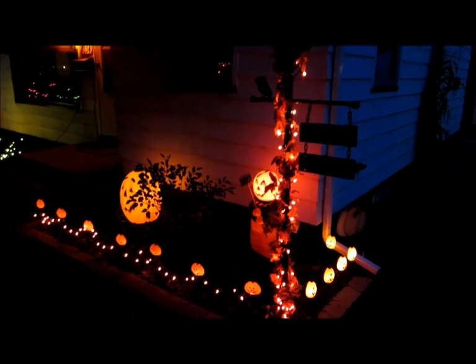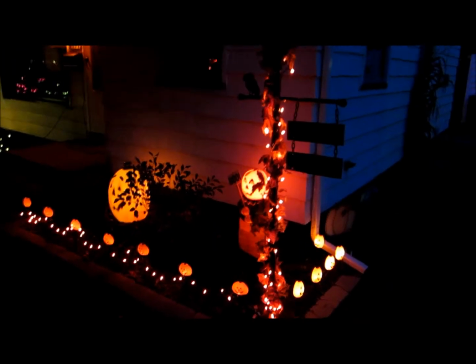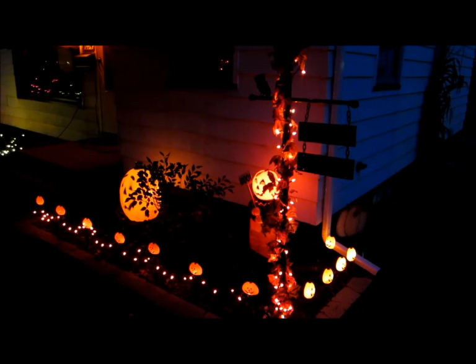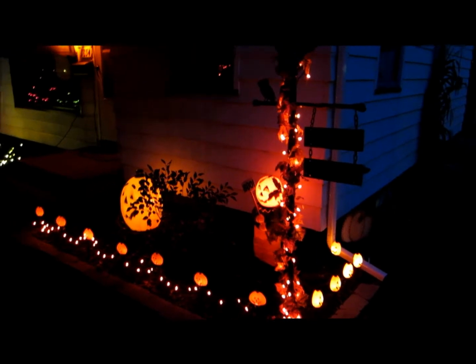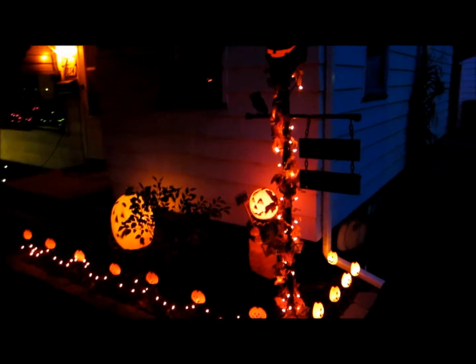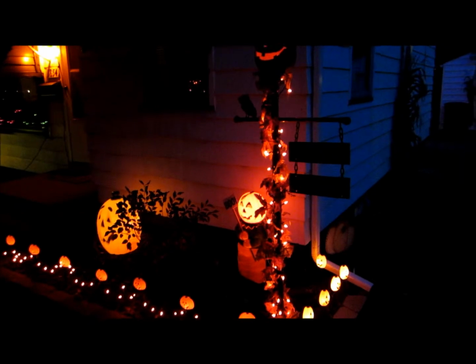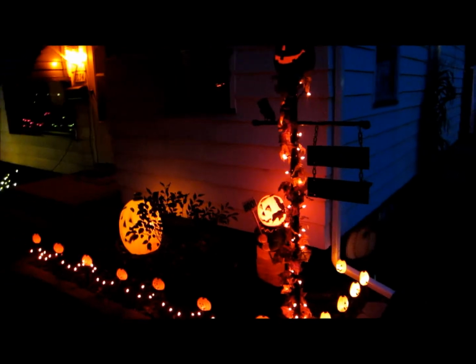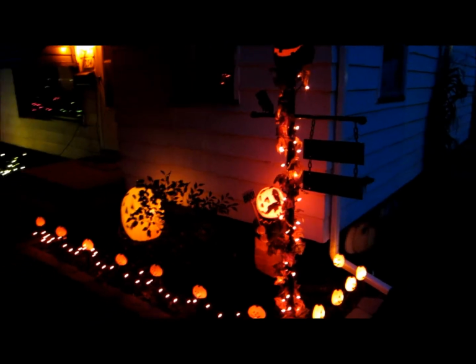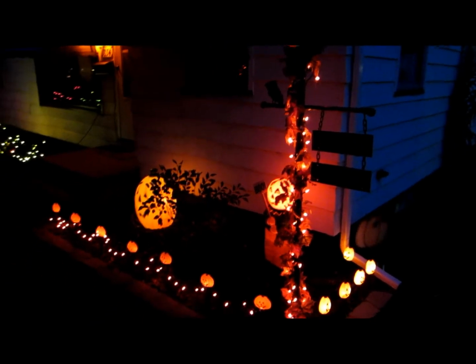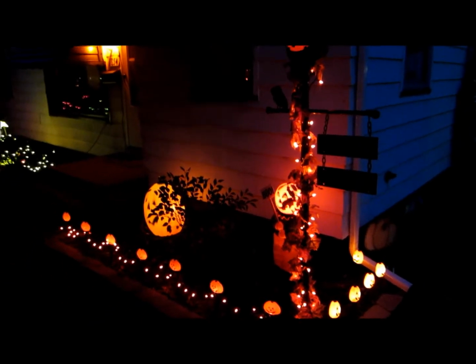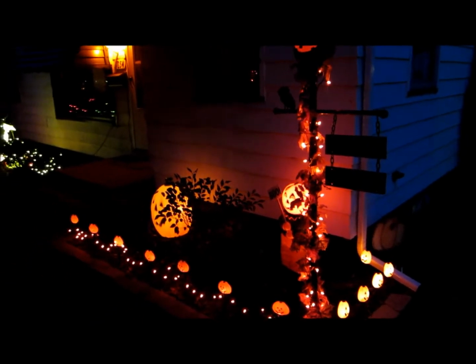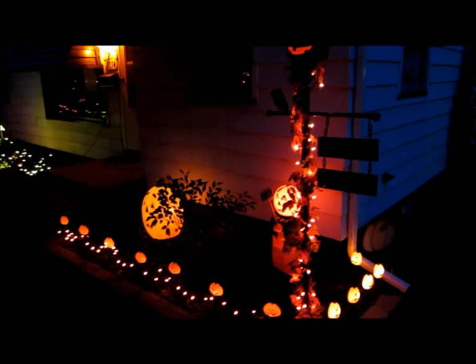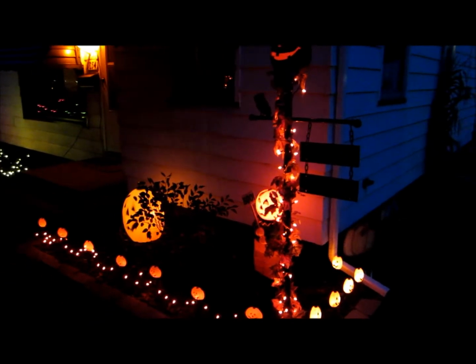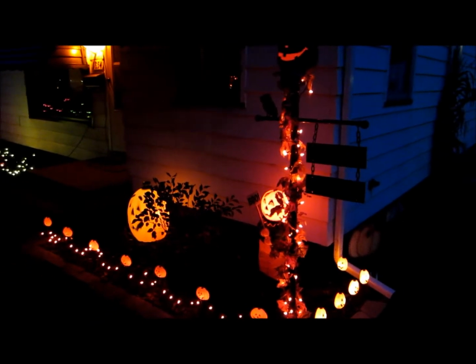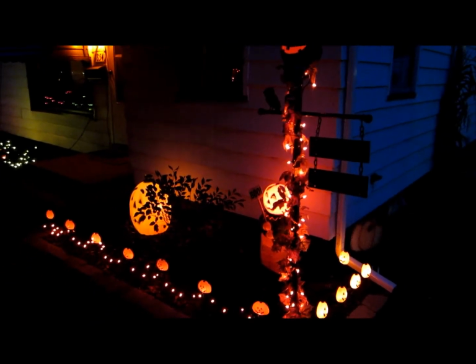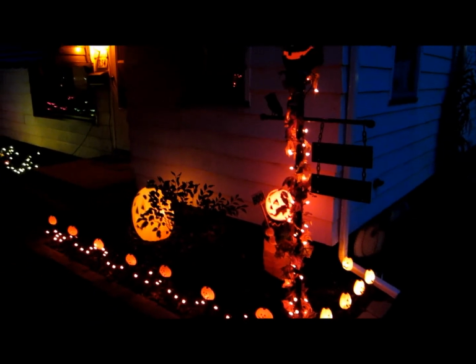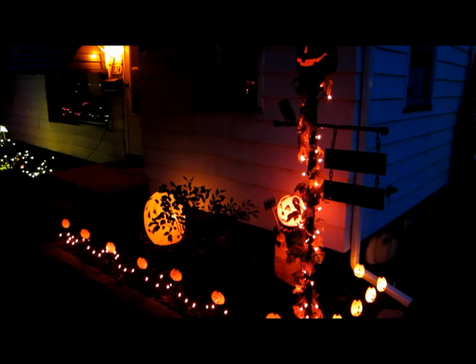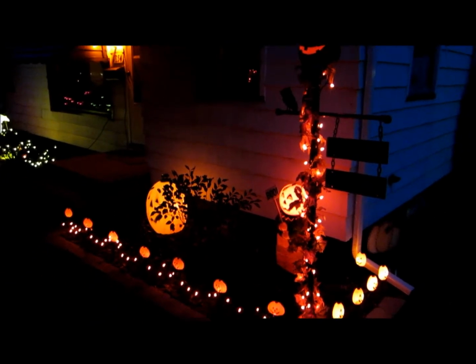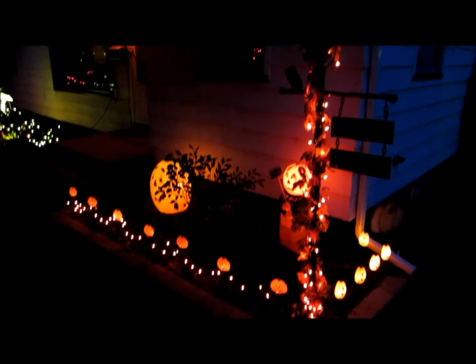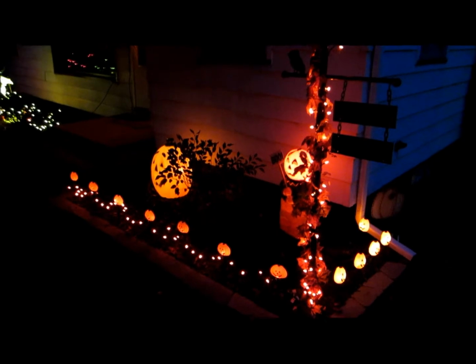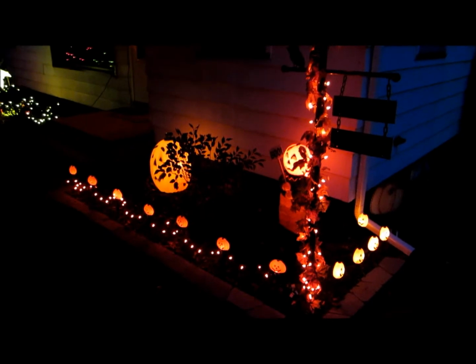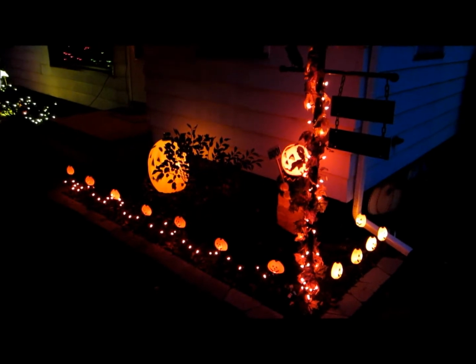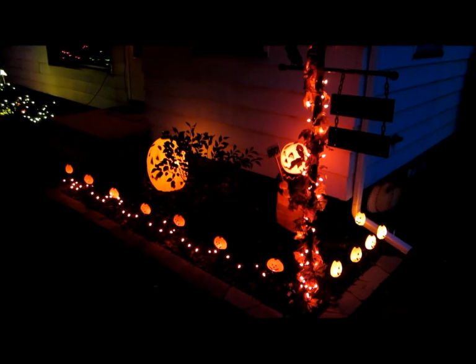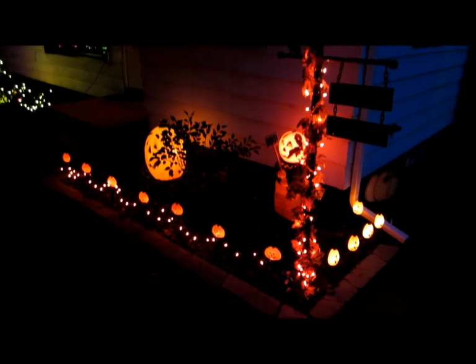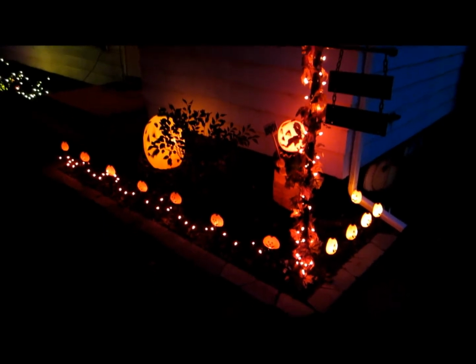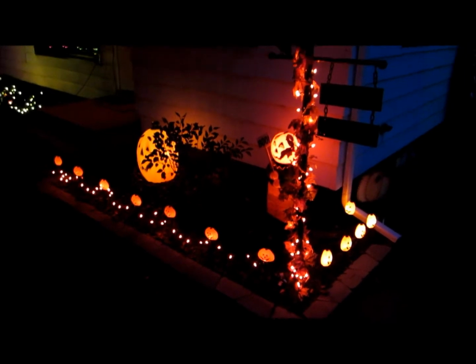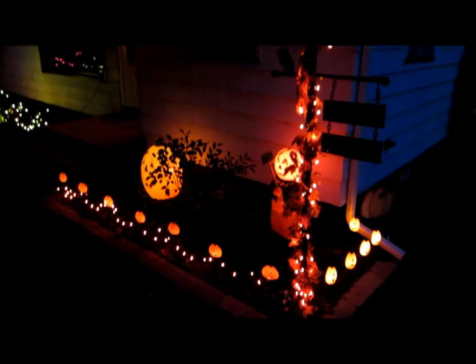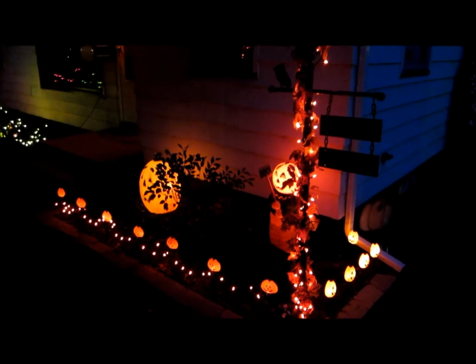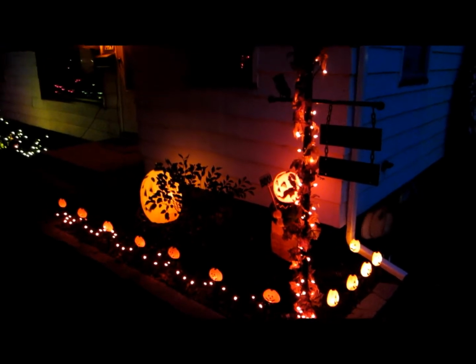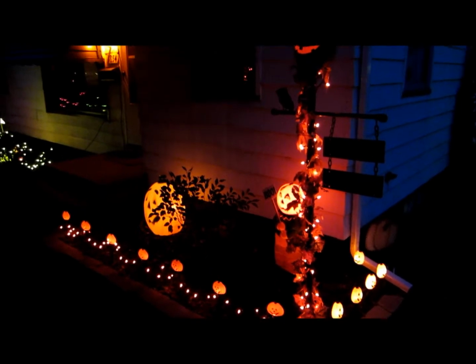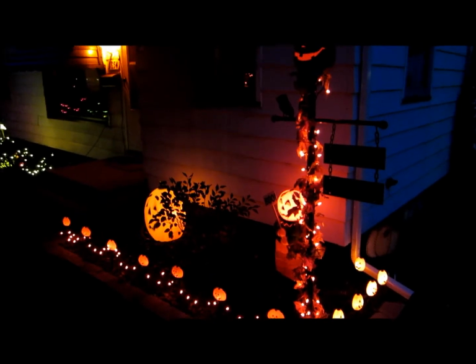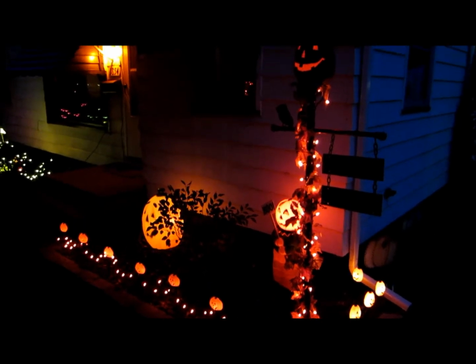I just wanted to show our Halloween decorations for the house this year — nothing too elaborate, but I wanted to have a little record of it and thought everybody might want to take a look.